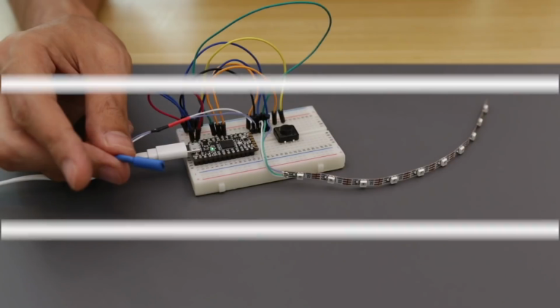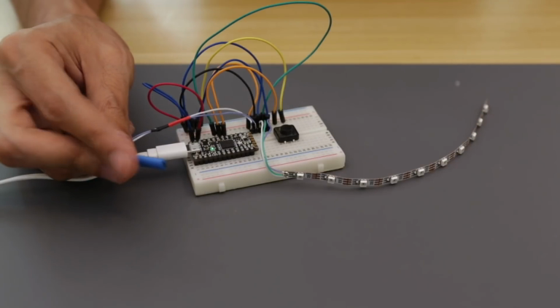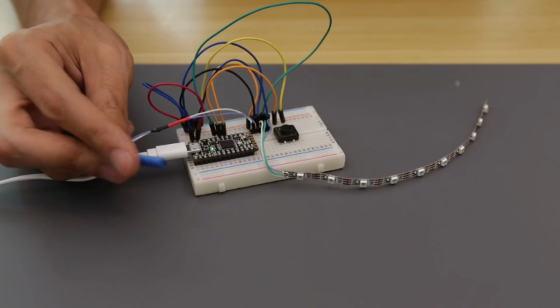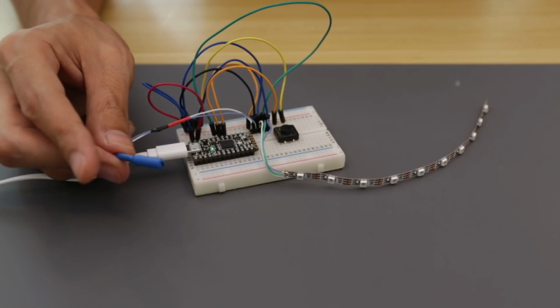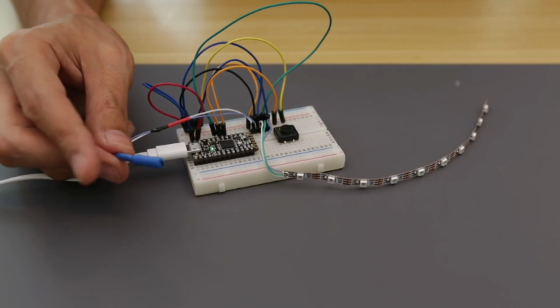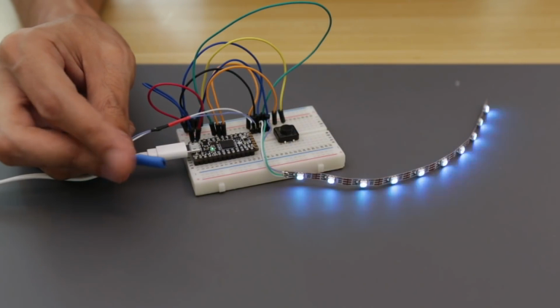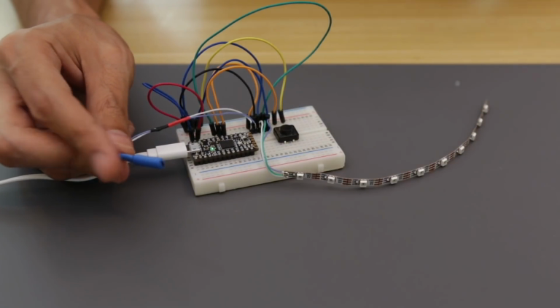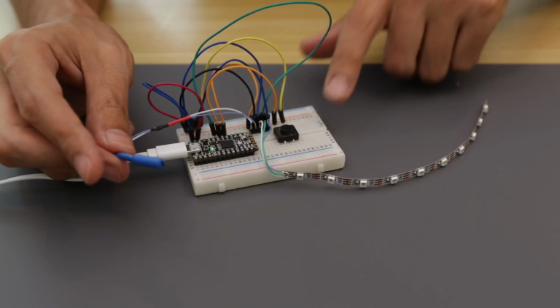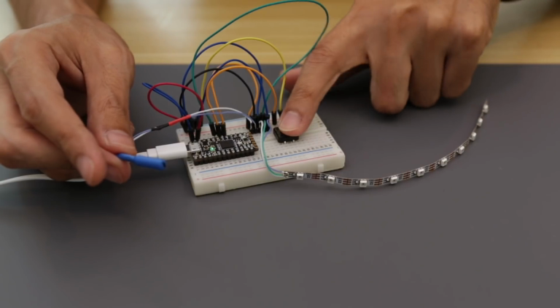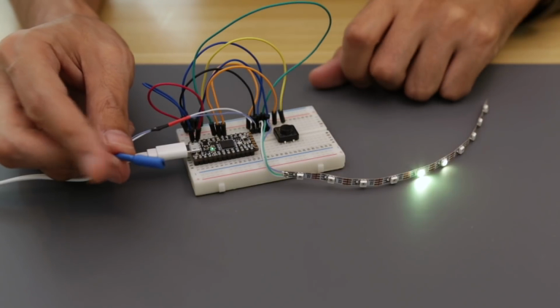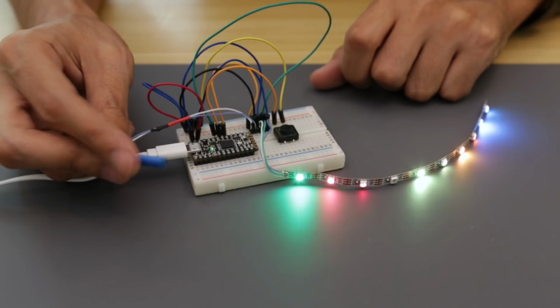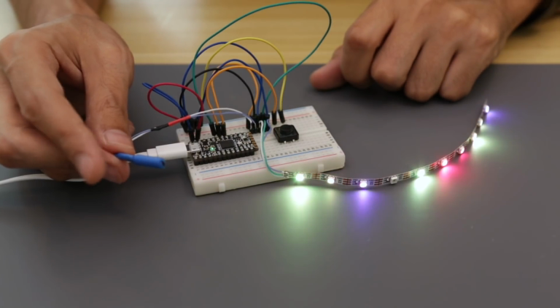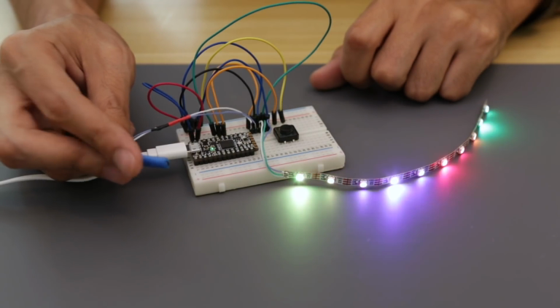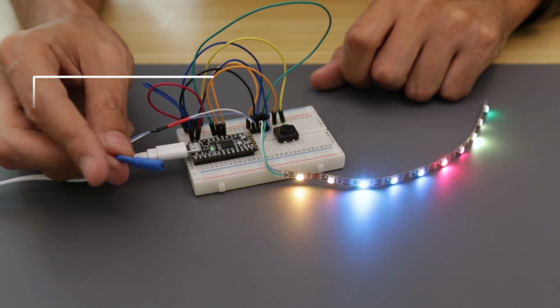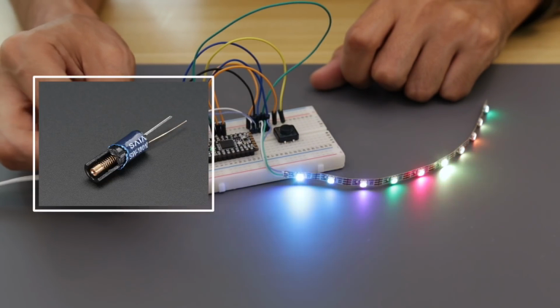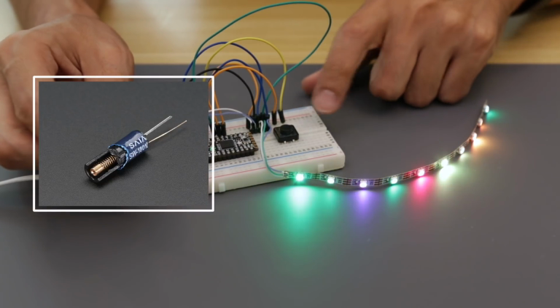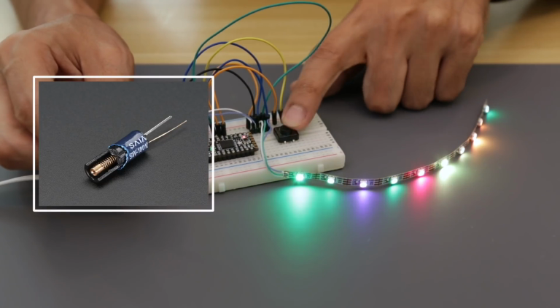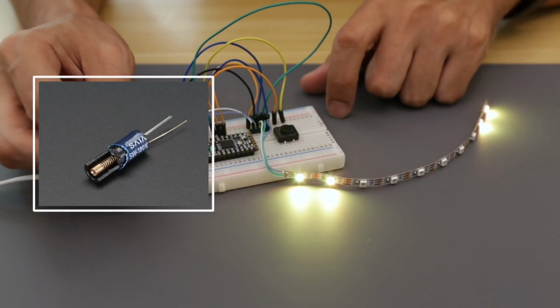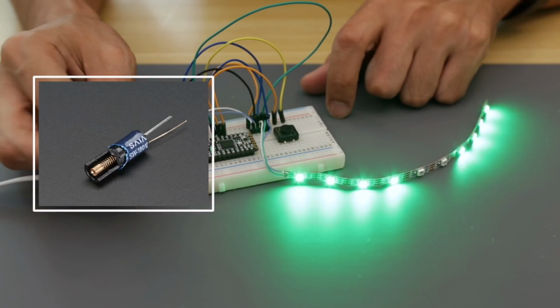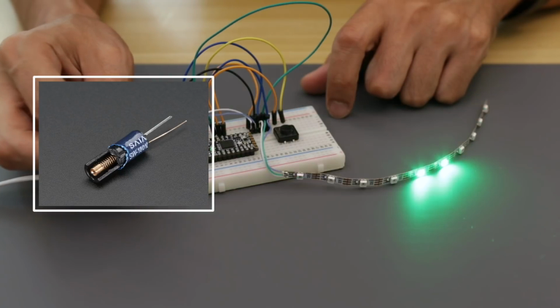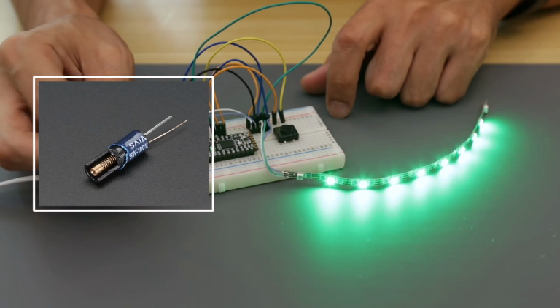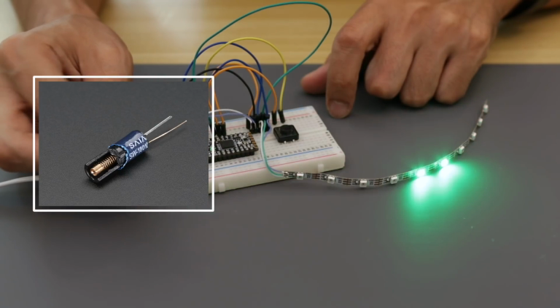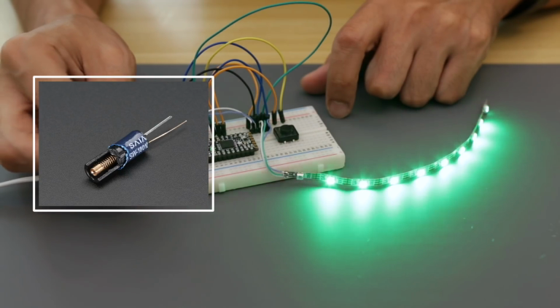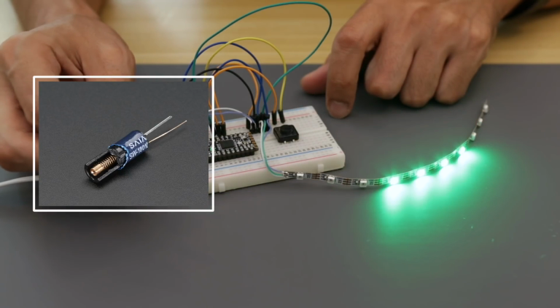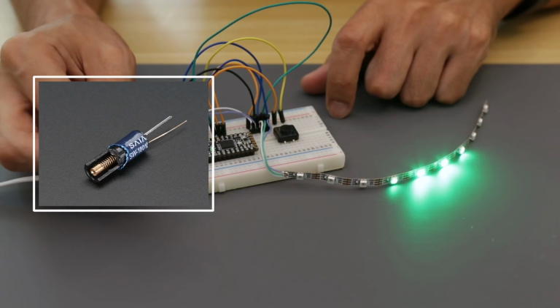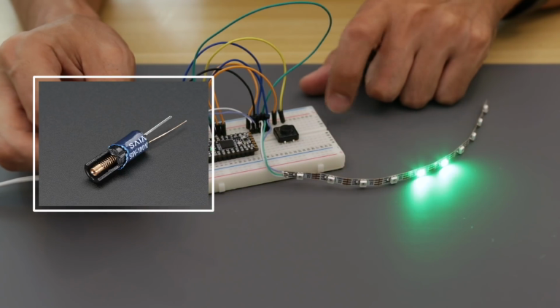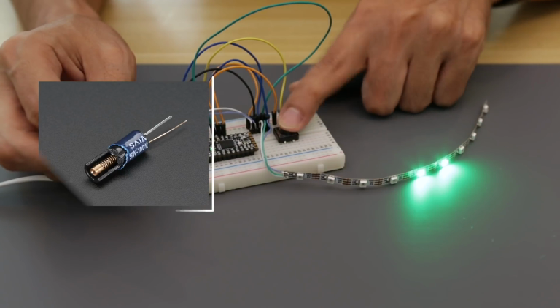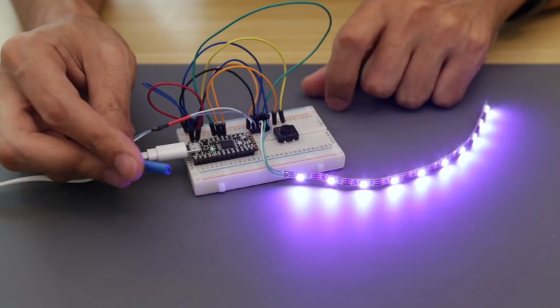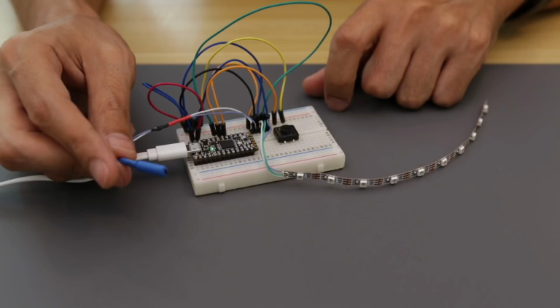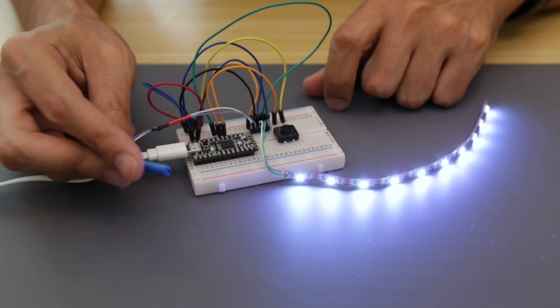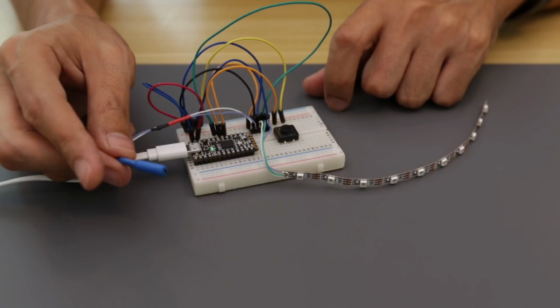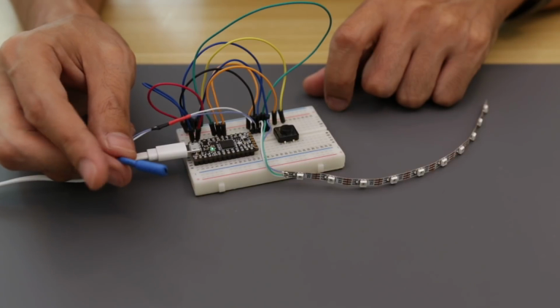We put together a prototype of the circuit on a breadboard and tested different vibration sensors to trigger the LEDs. Inside a vibration sensor is a spring coiled around a long metal pin that makes contact whenever it's shaken, moved, or hit. We also have a push button and that'll toggle the different modes.